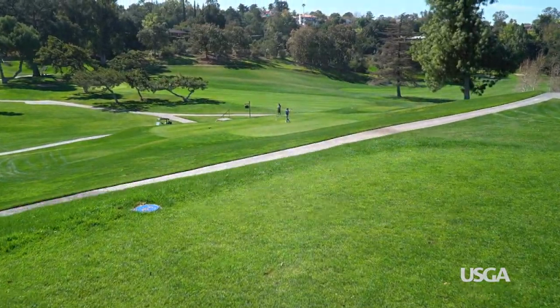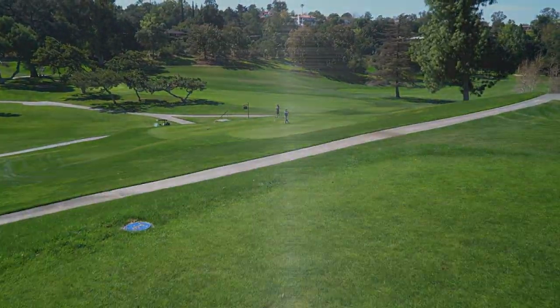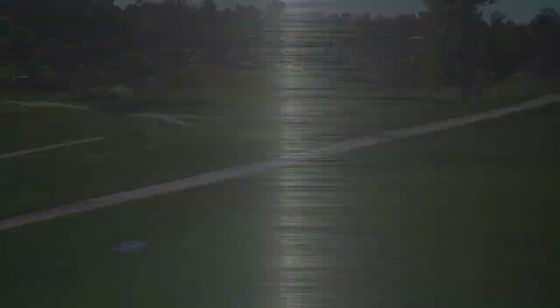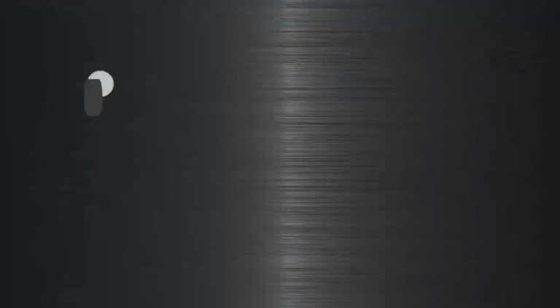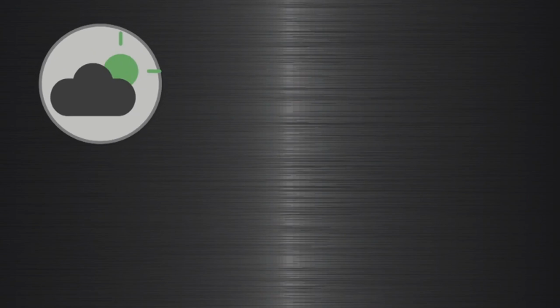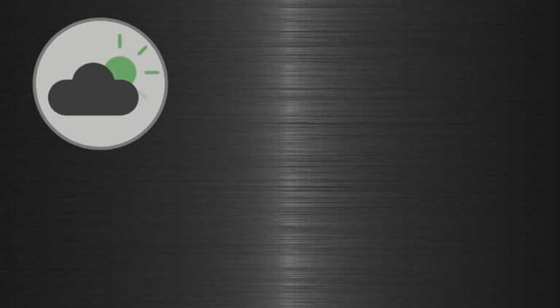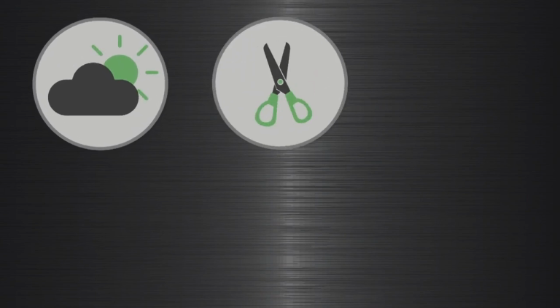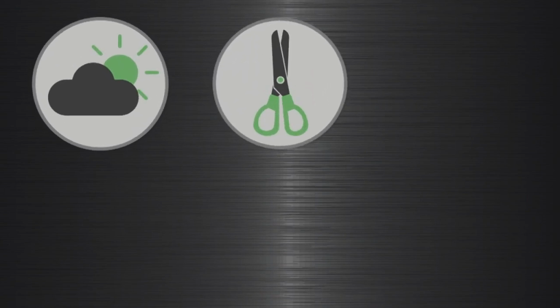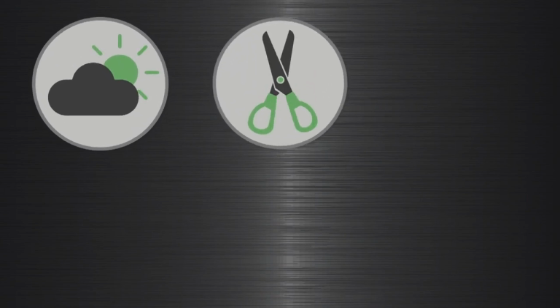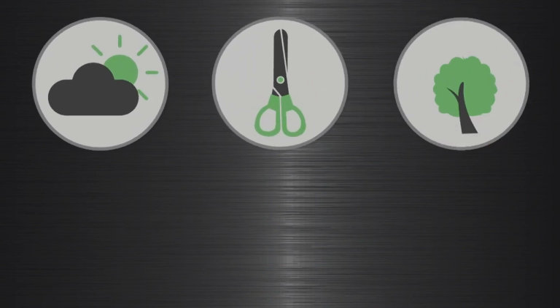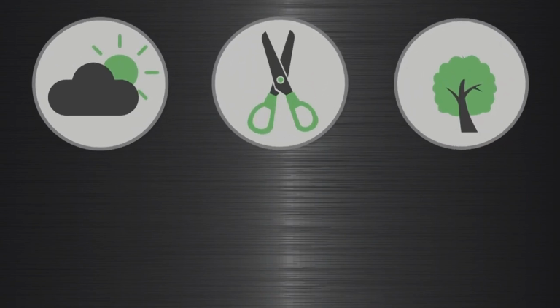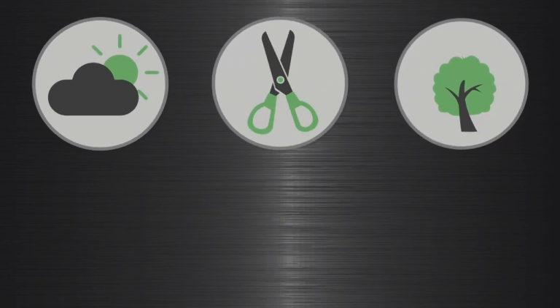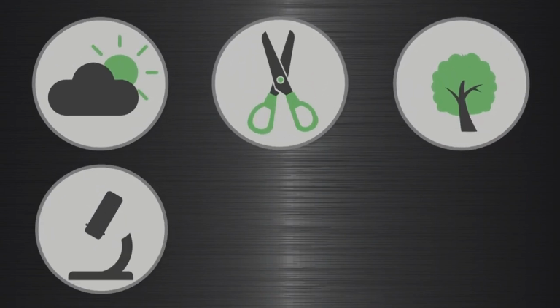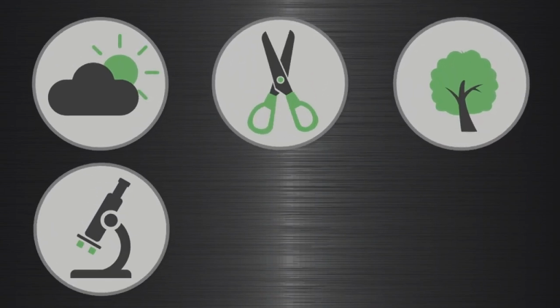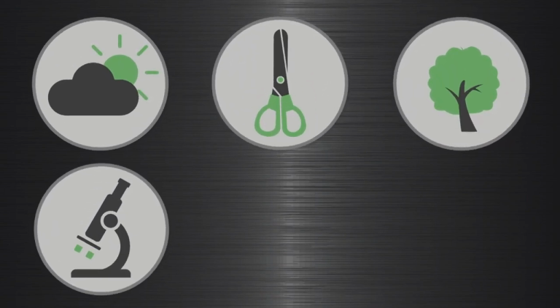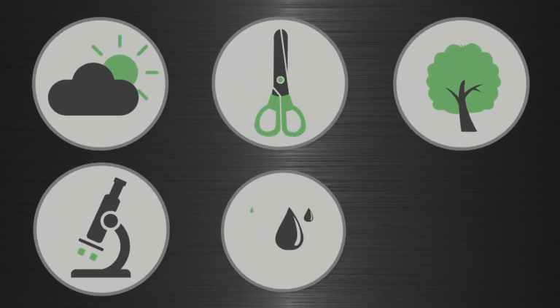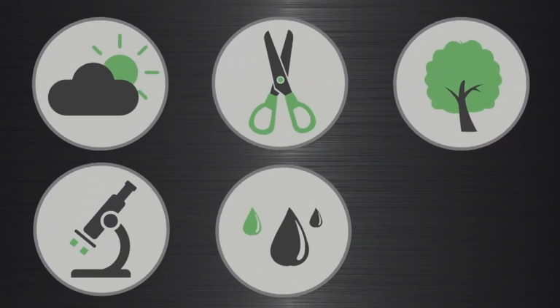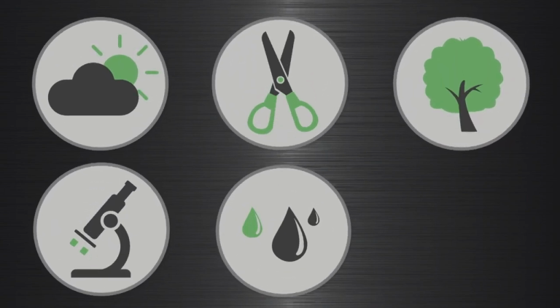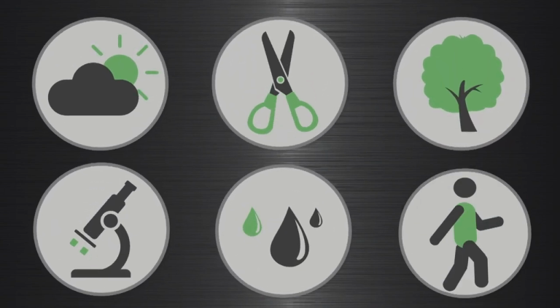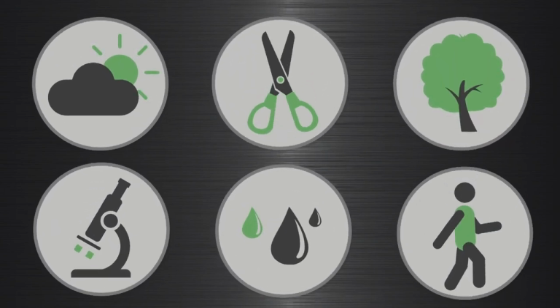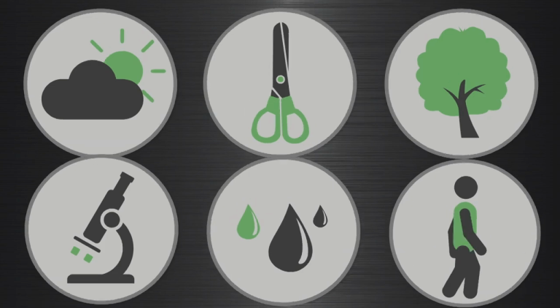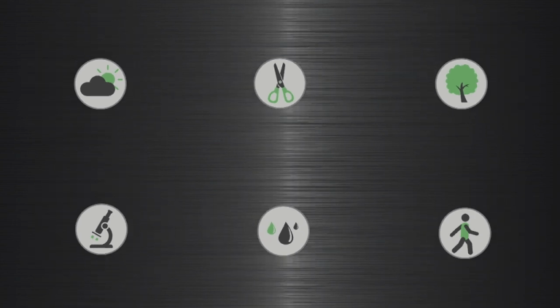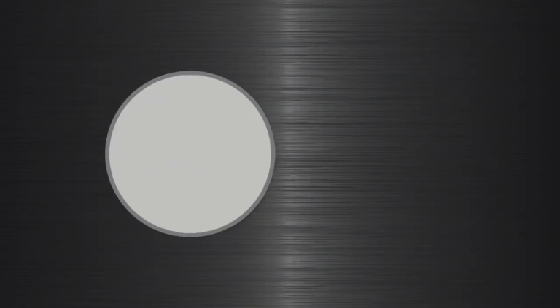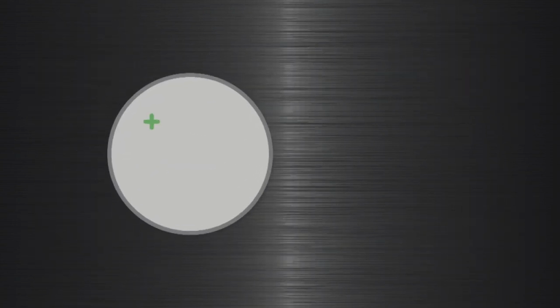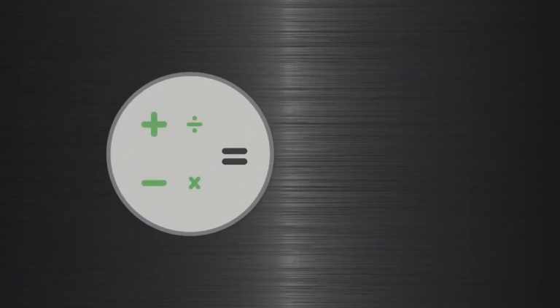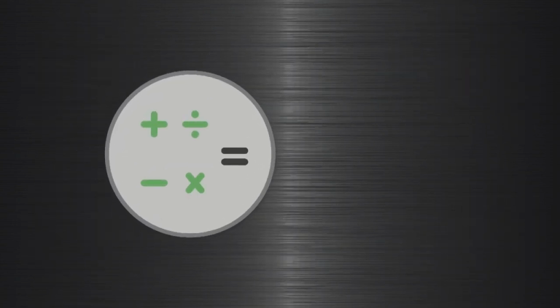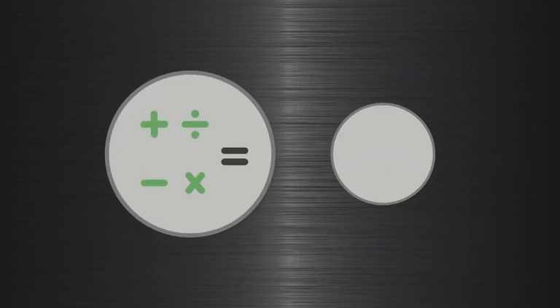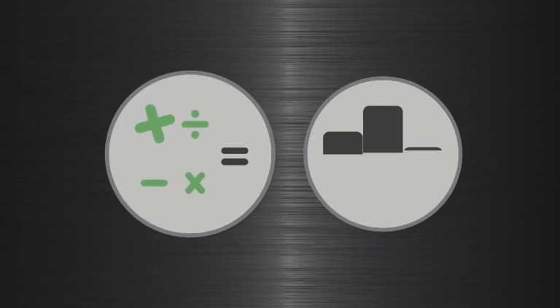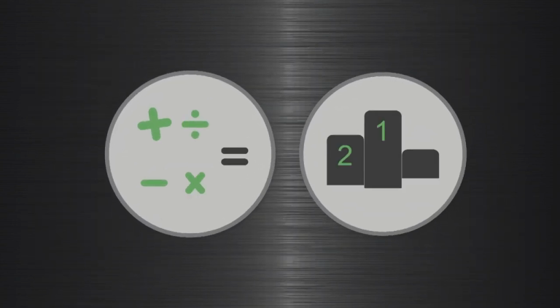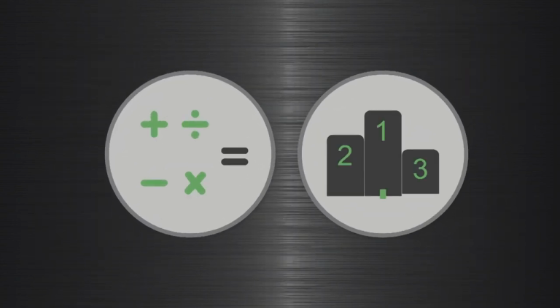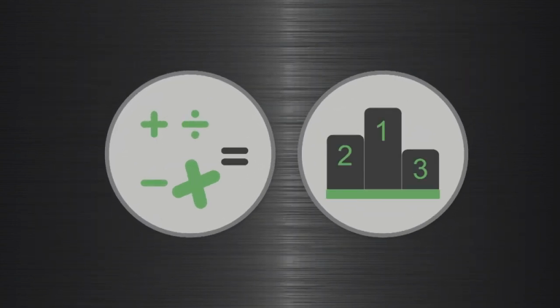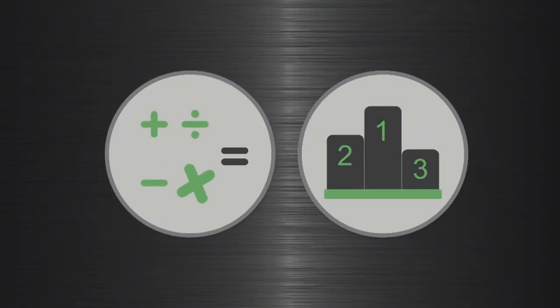Factors such as climate, height of cut, the amount of shade, soil quality, water quality, and traffic all influence how well different grass types will perform in a given situation.